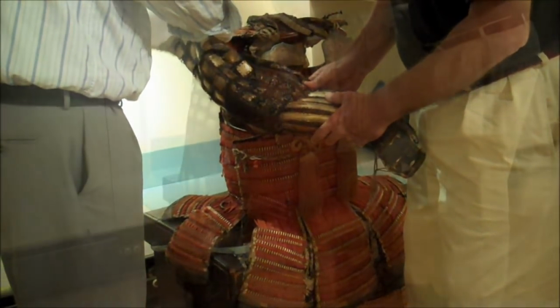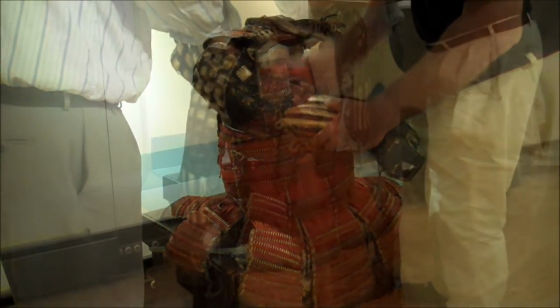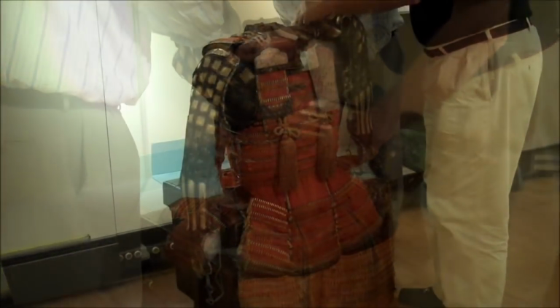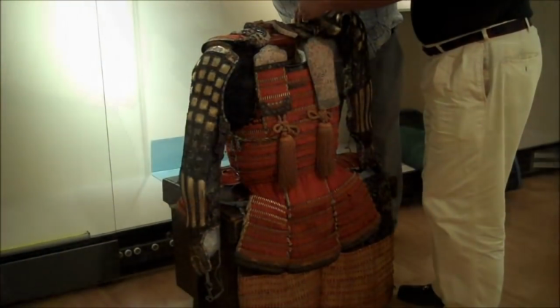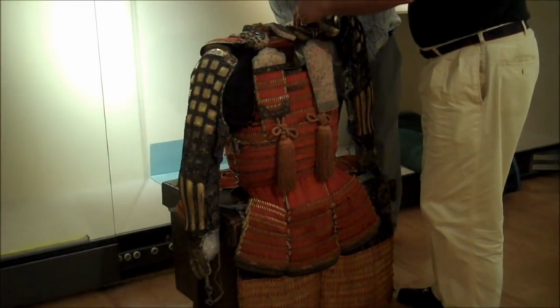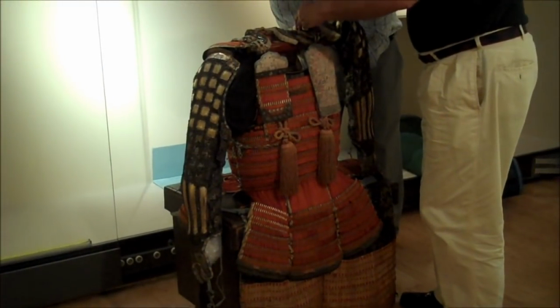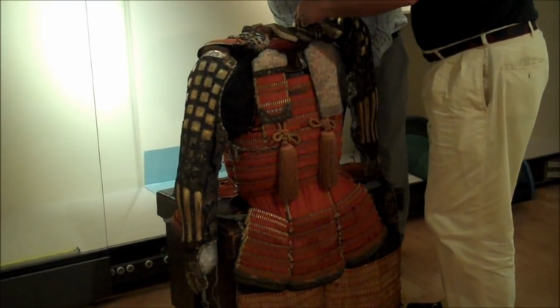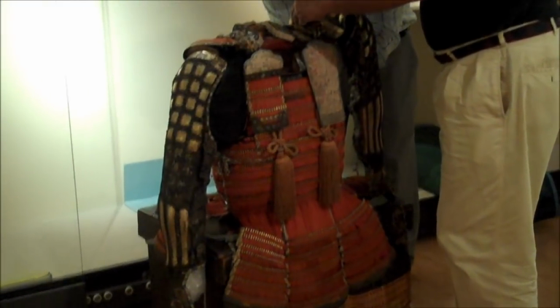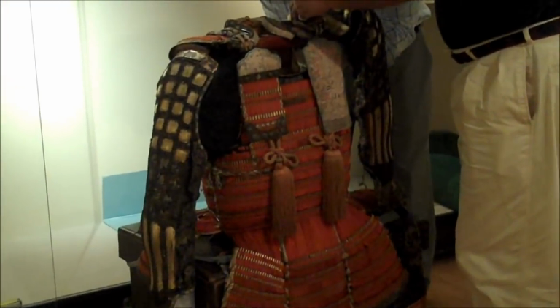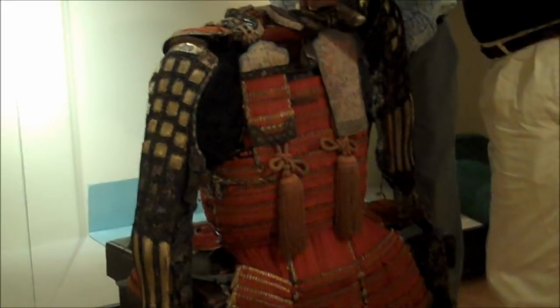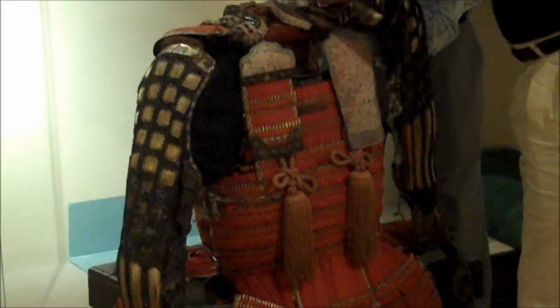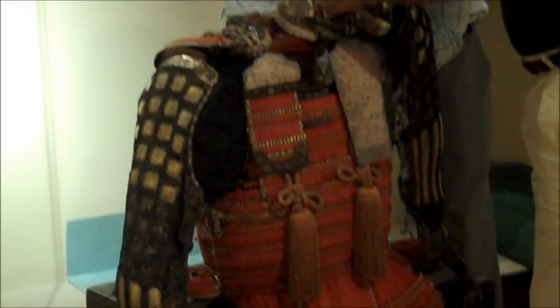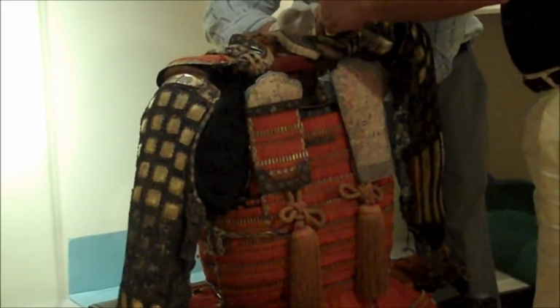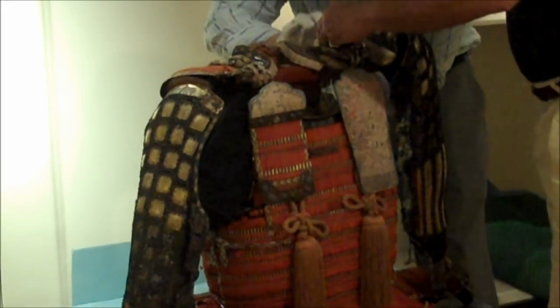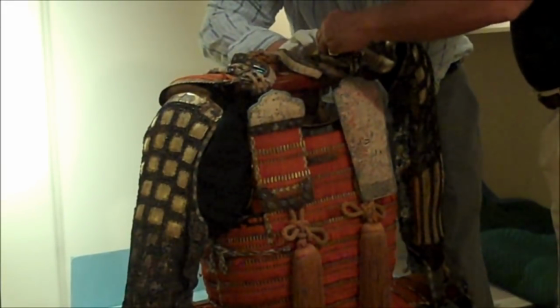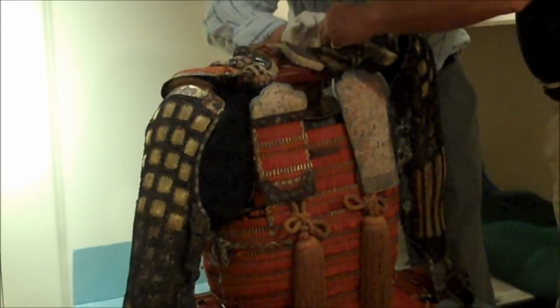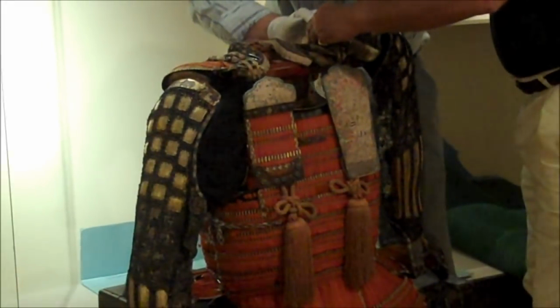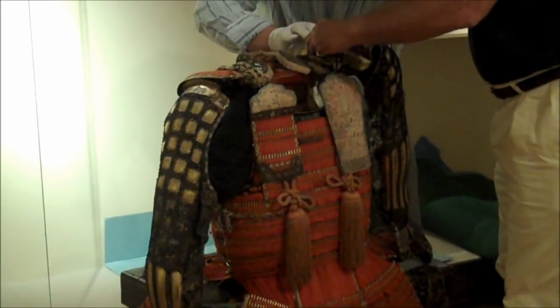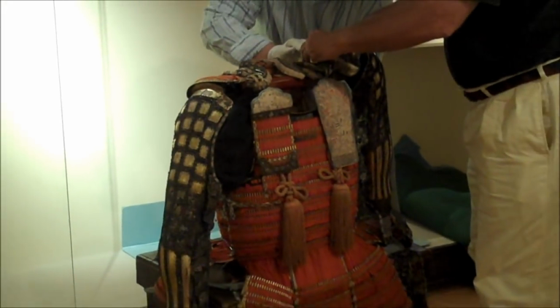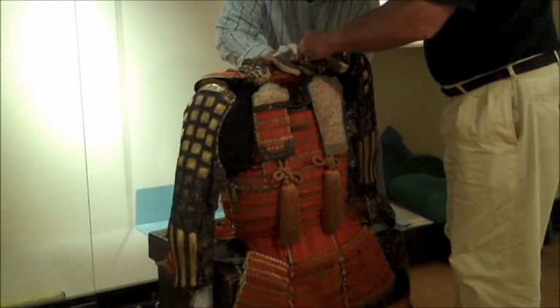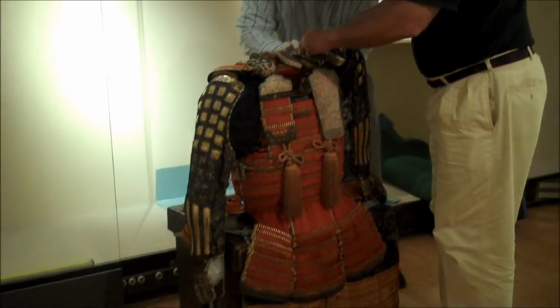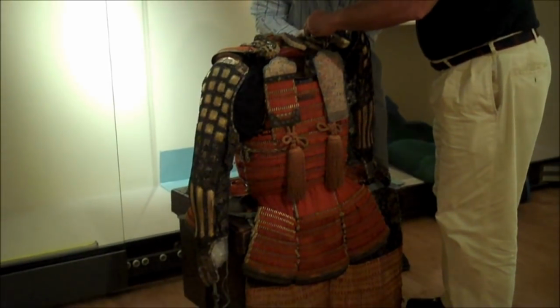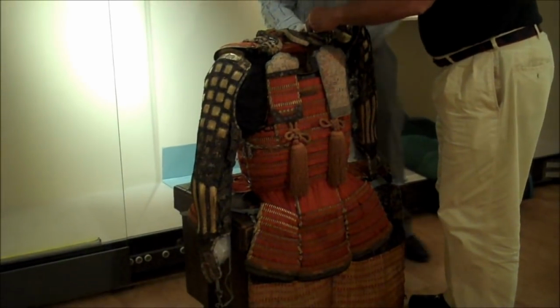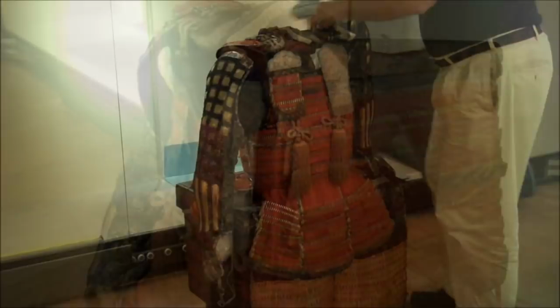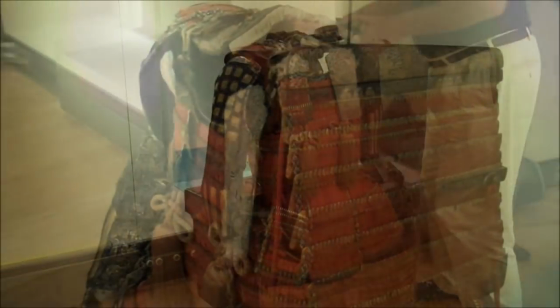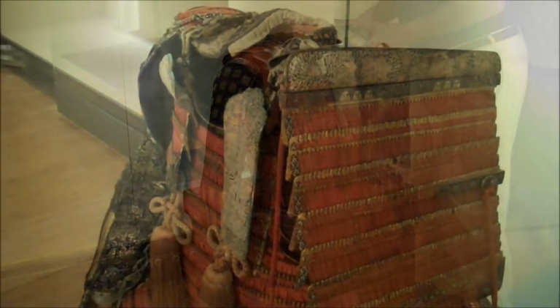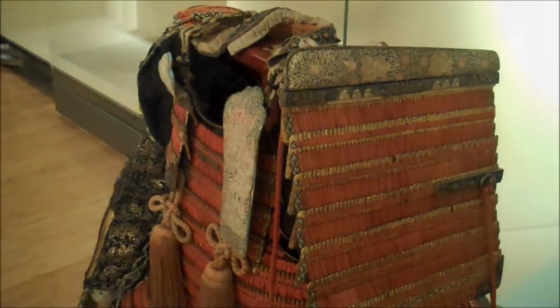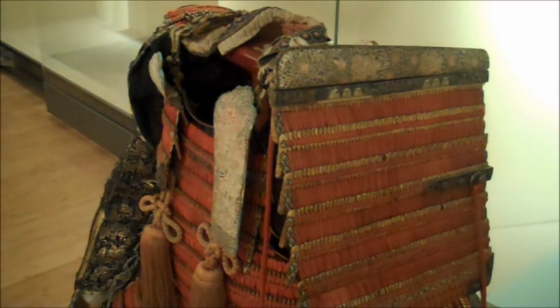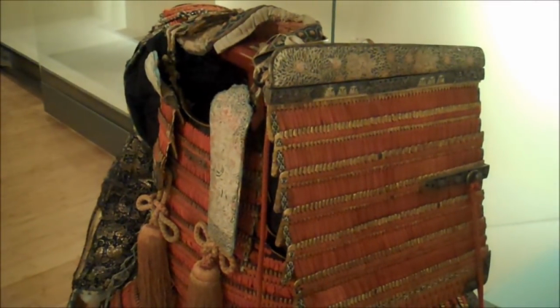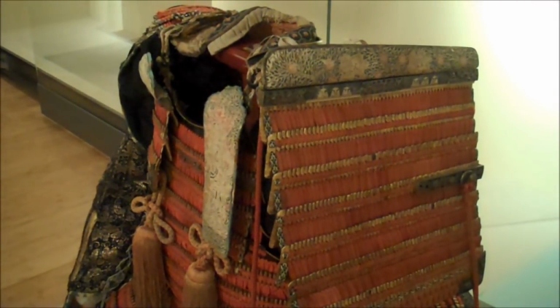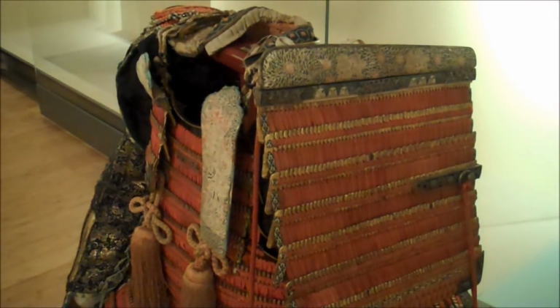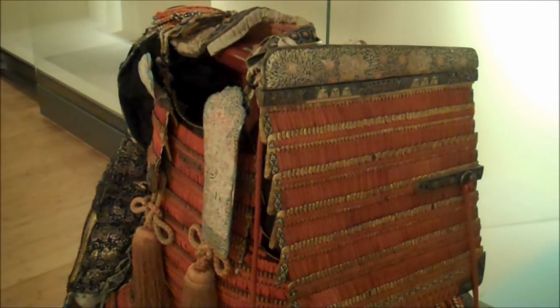It took us about two hours to actually put this suit of armor together for display purposes. However, for a typical Japanese warrior it would only take about 10 minutes to put it on in the heat of battle — of course, they would have helpers.